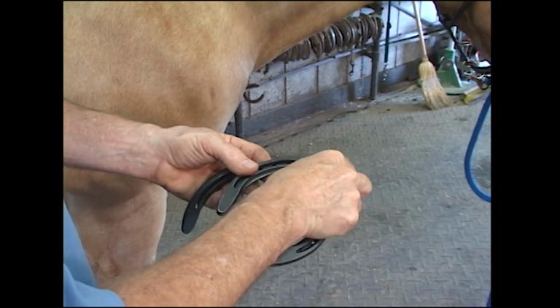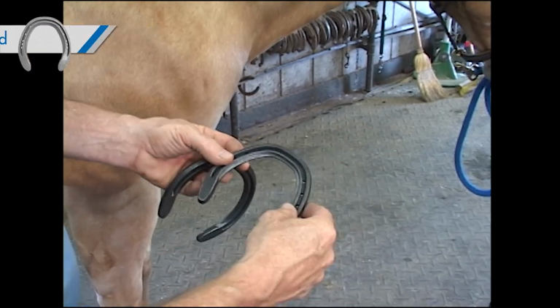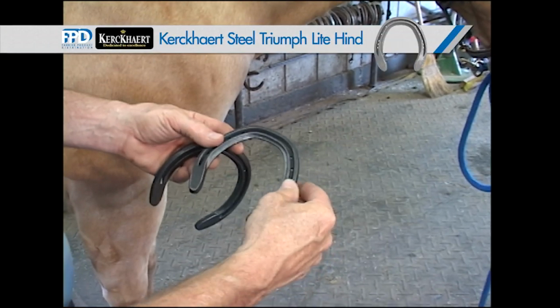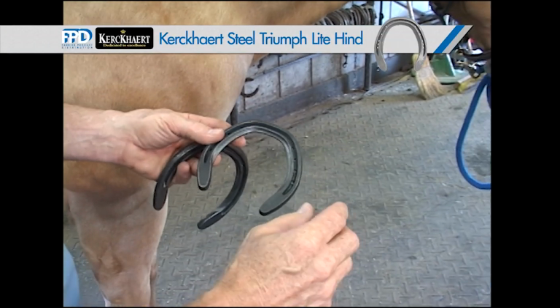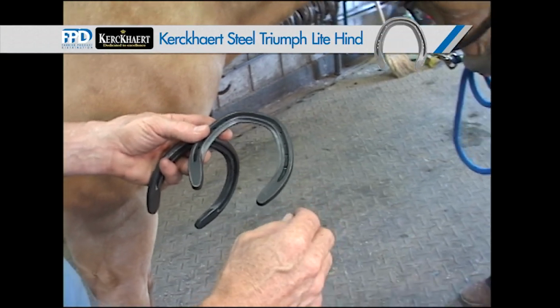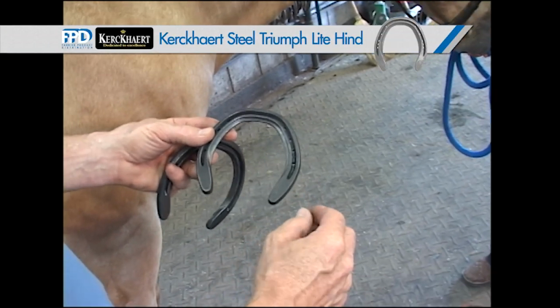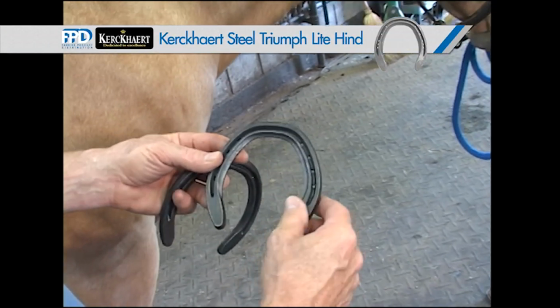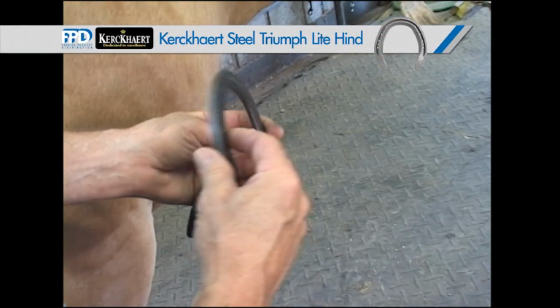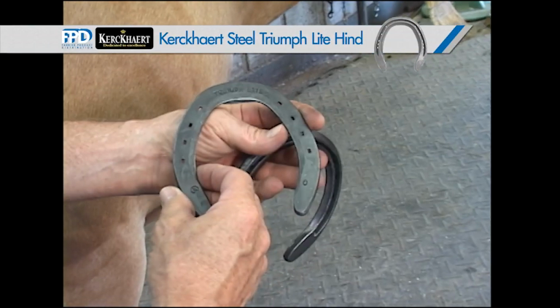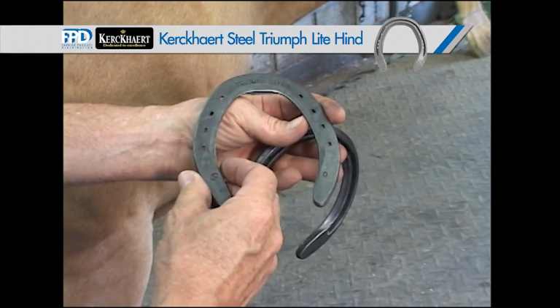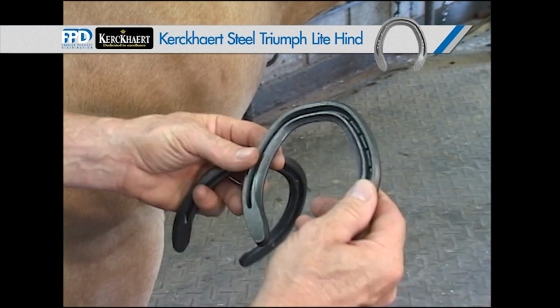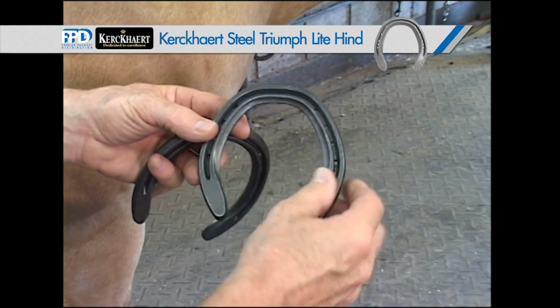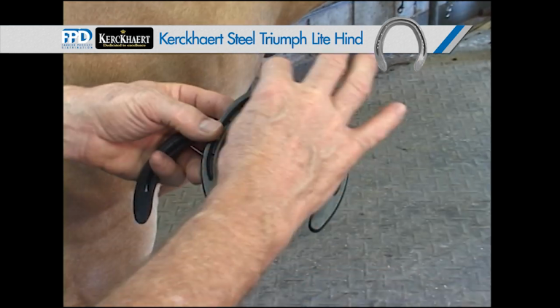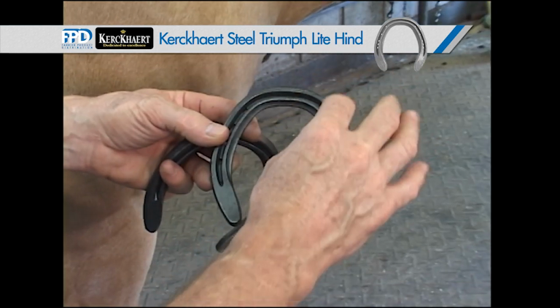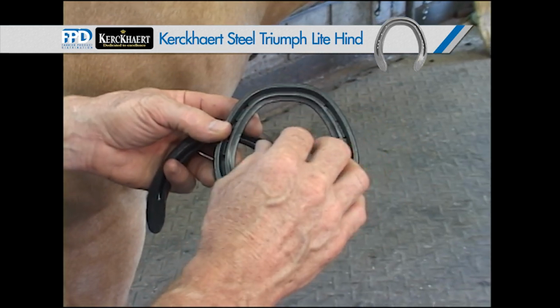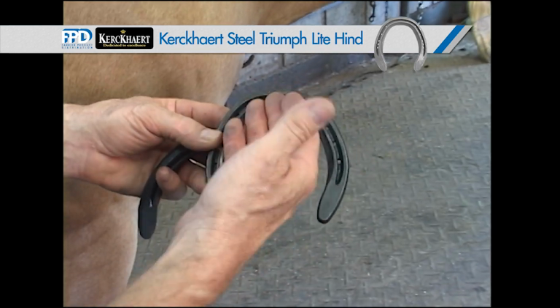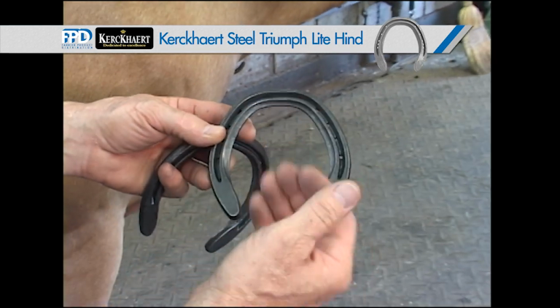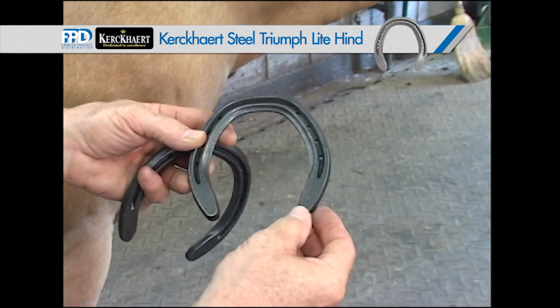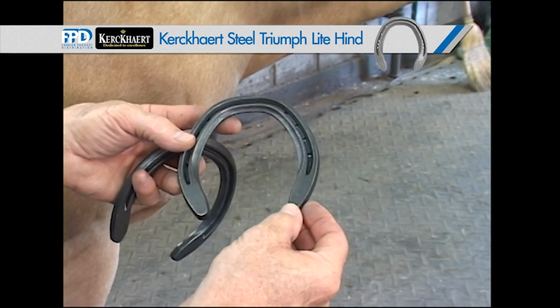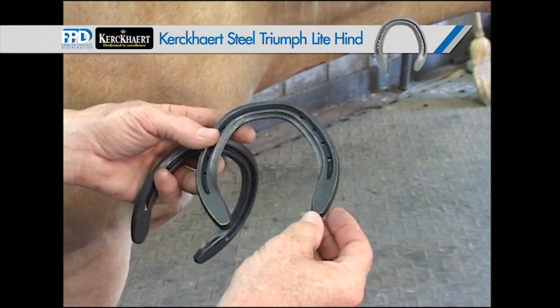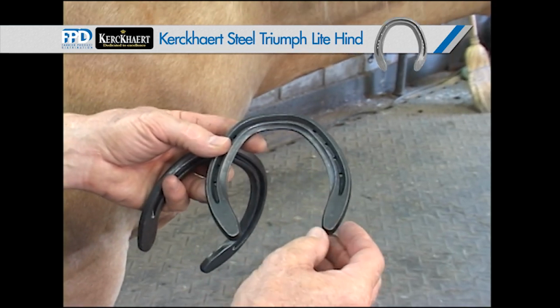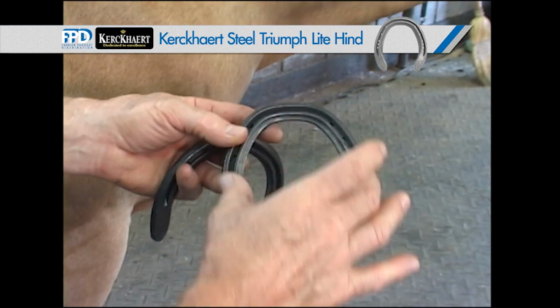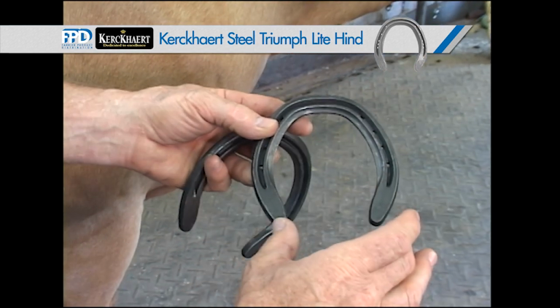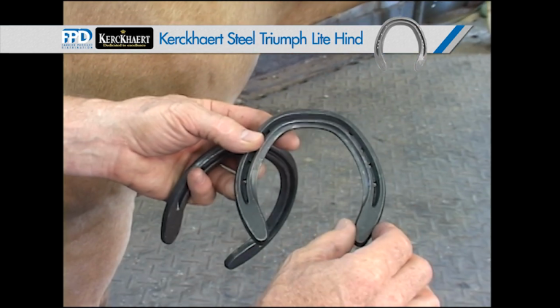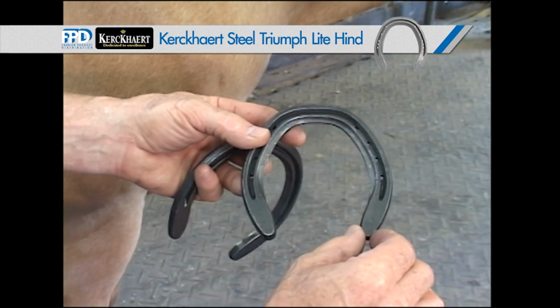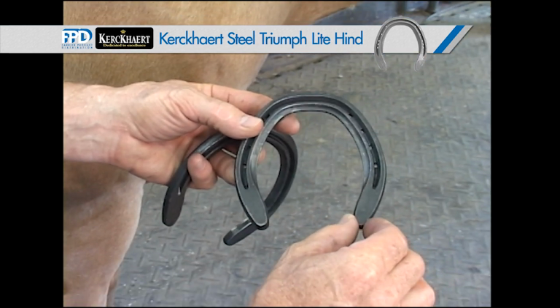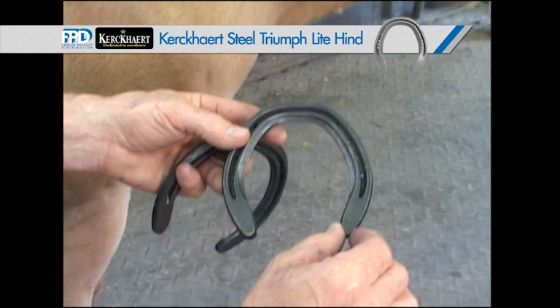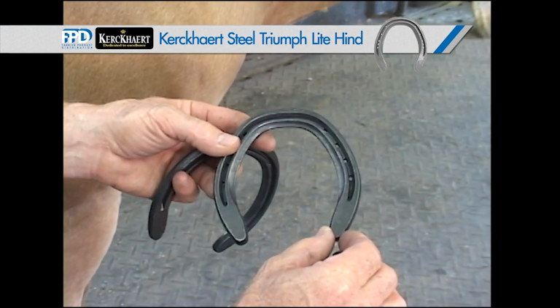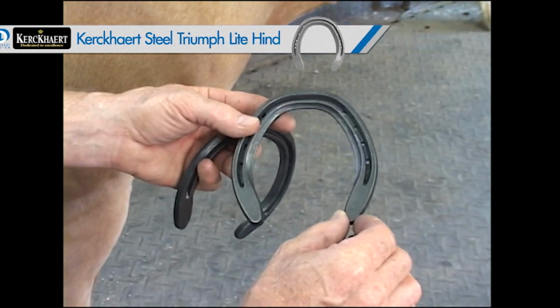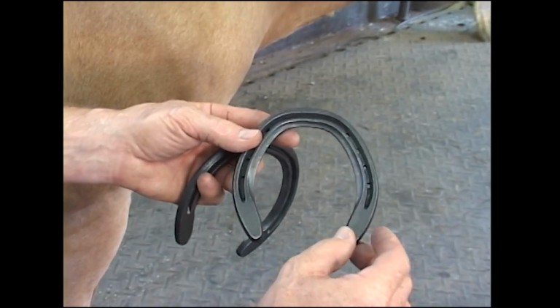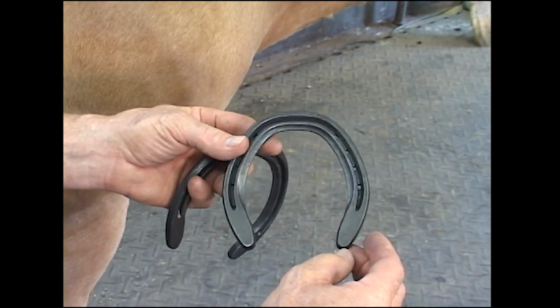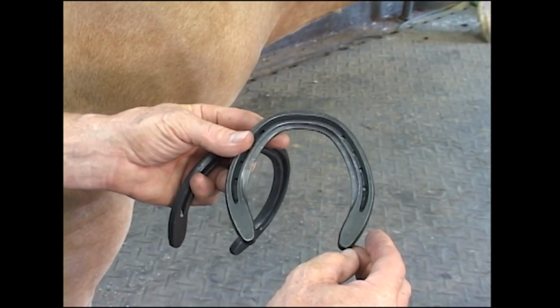With the hind limbs, he's a little sickle hocked. The Triumph Light hind shoe will give us a square toe pattern that we can set back on the hoof a little bit. Plus, it will give us a little extension on the heels for his conformation.